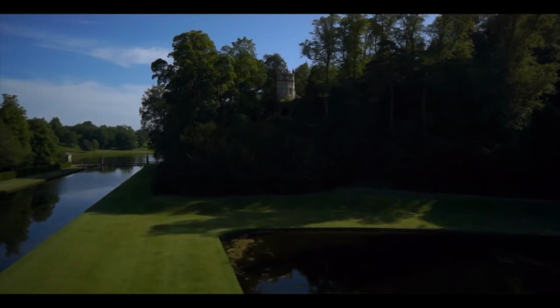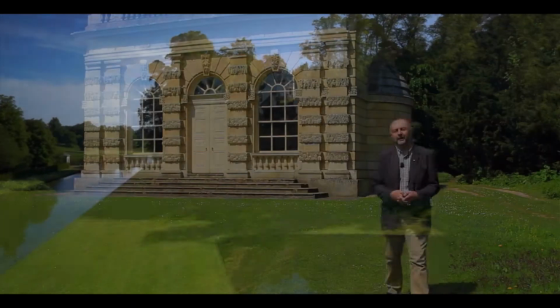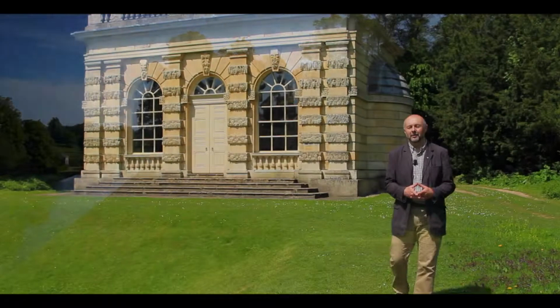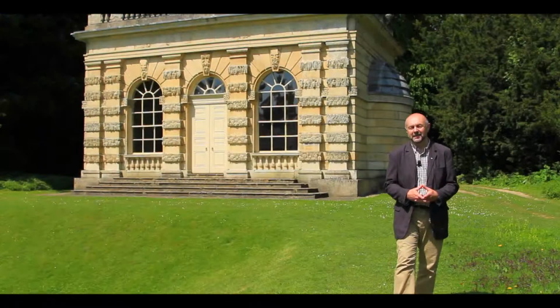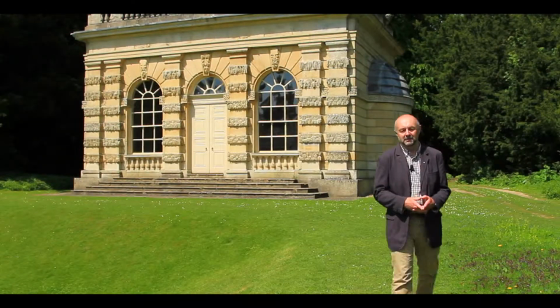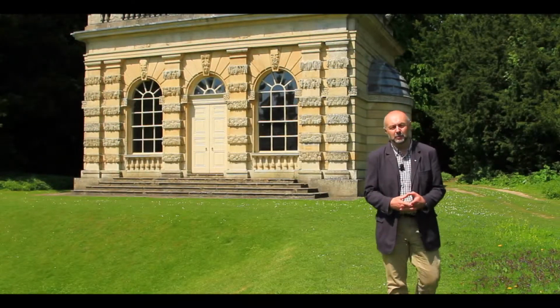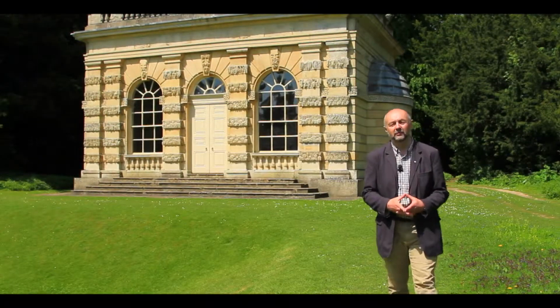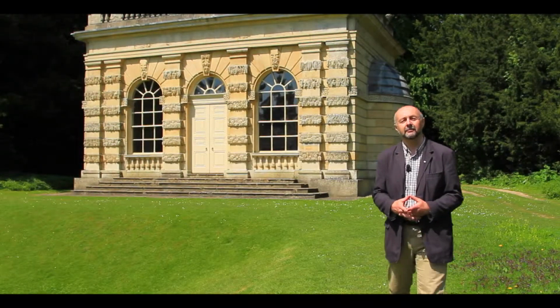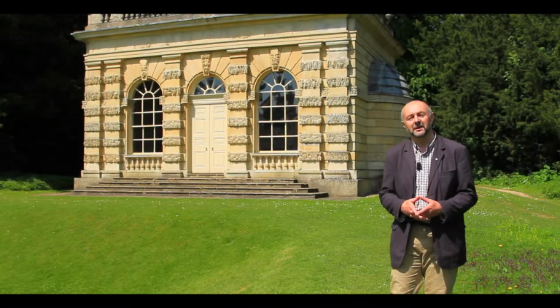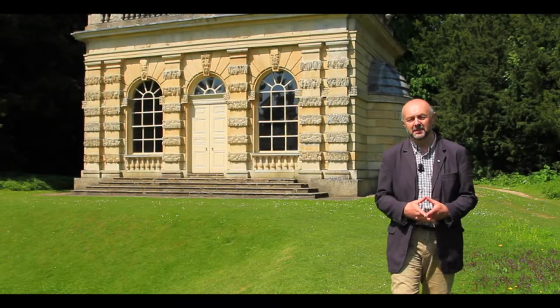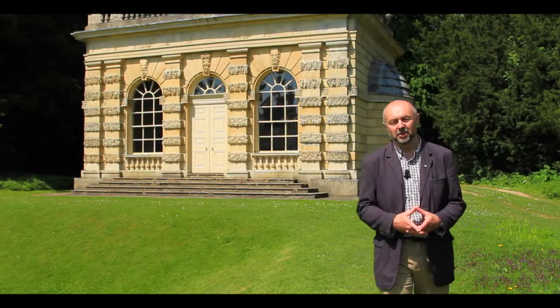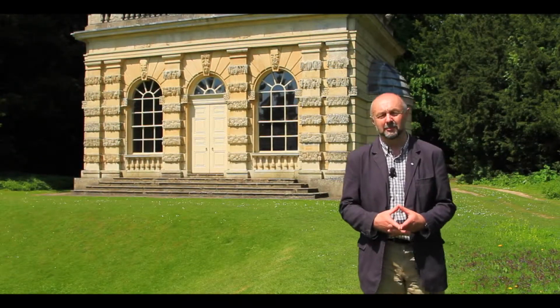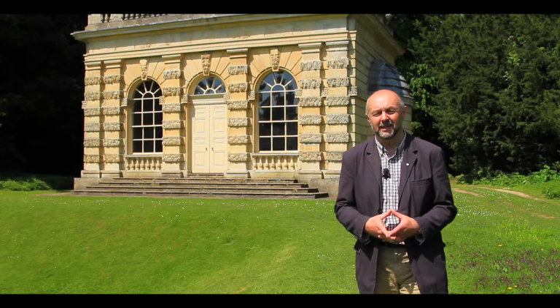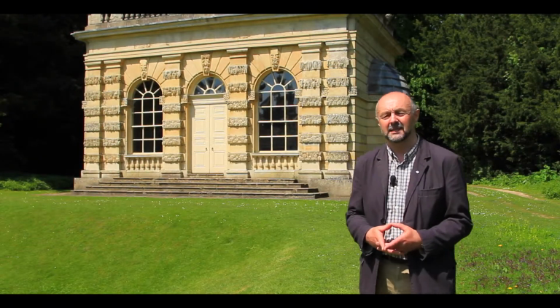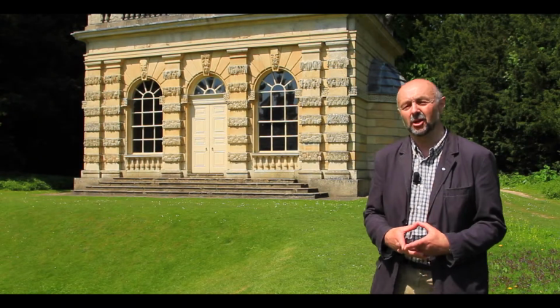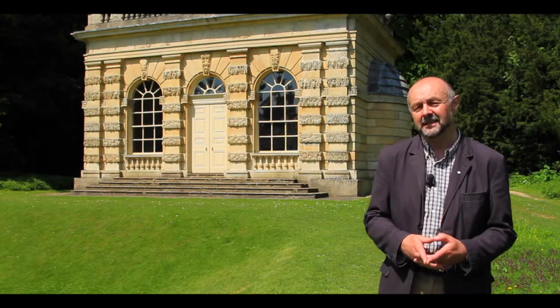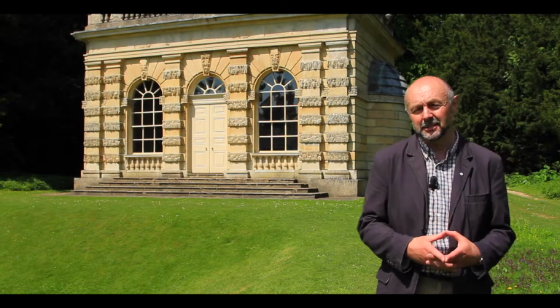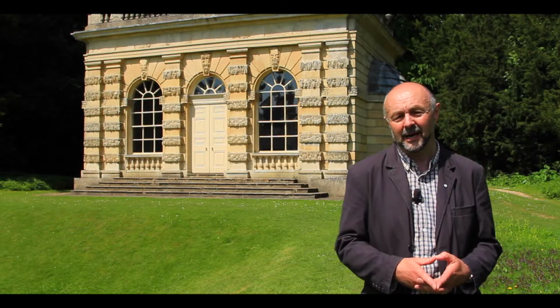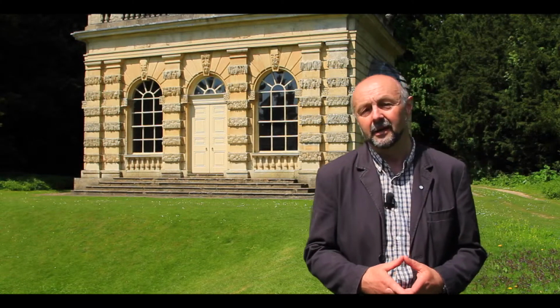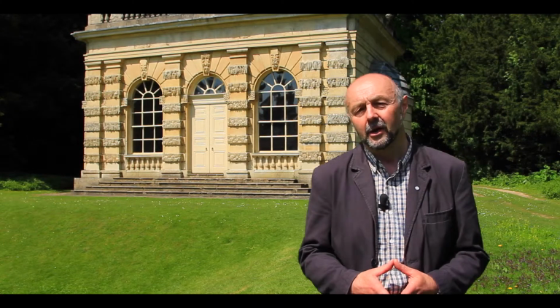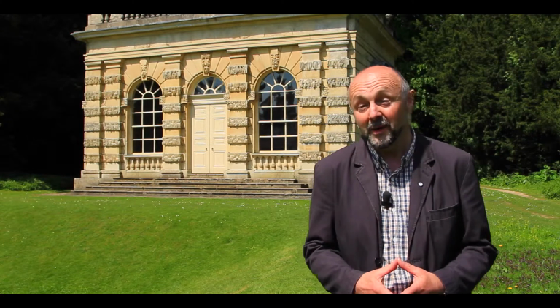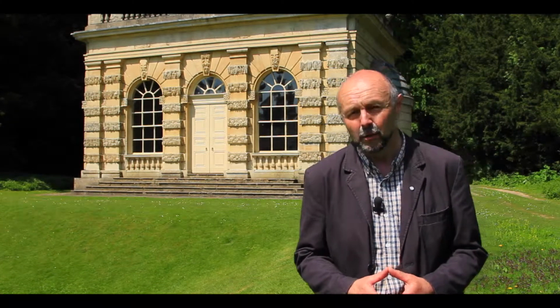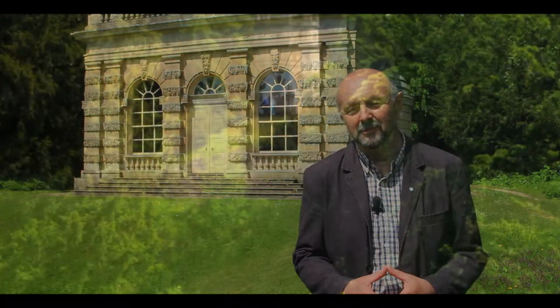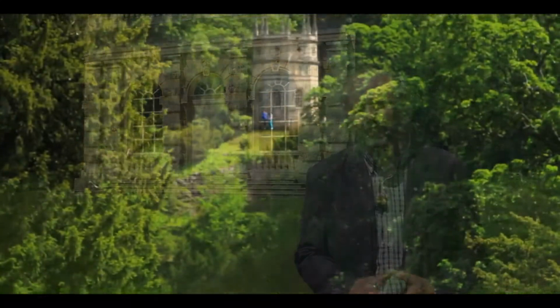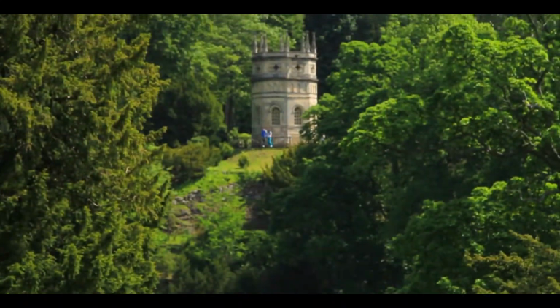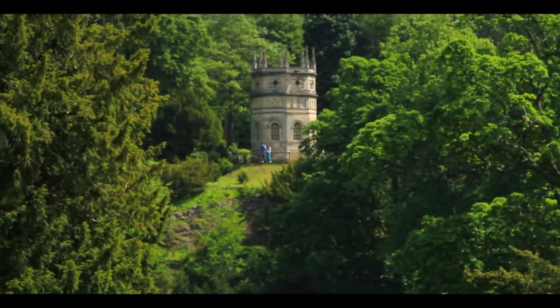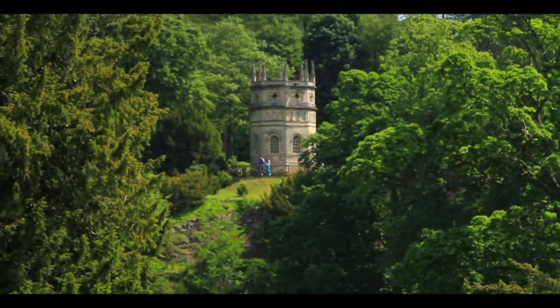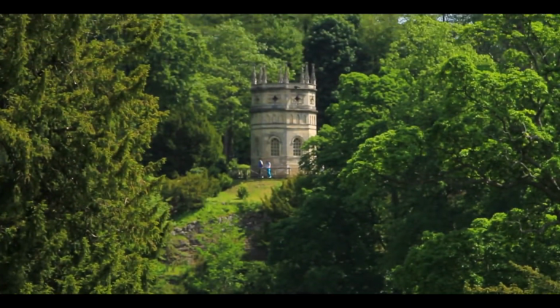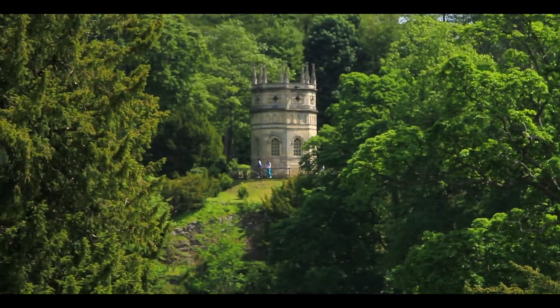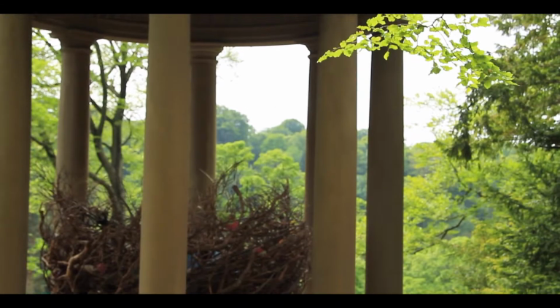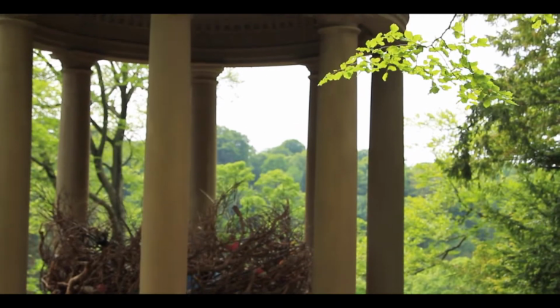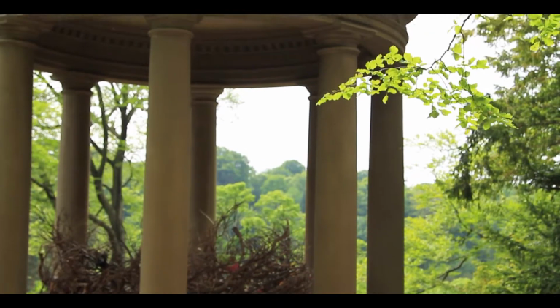We're here at the Banqueting House. This was one of a series of buildings that John Aisleby placed in his early 18th century garden. From here you will be able to see other follies such as the Octagon Tower and Temple of Fame.